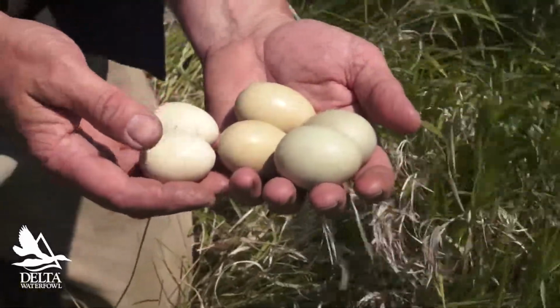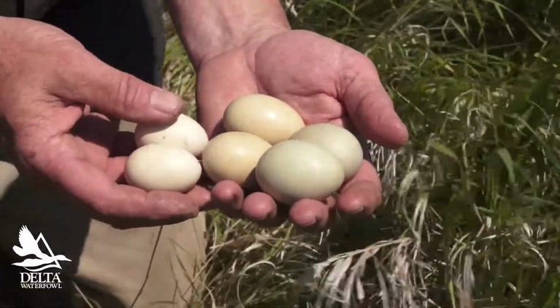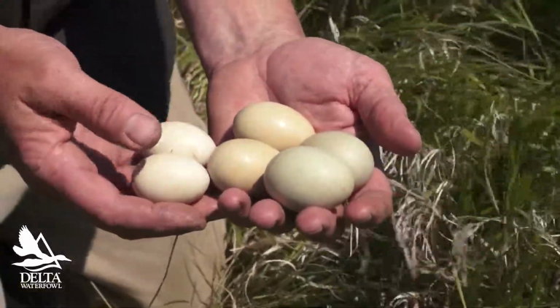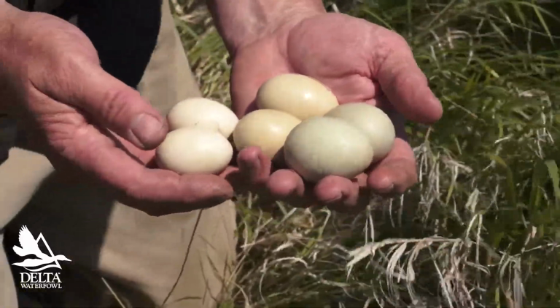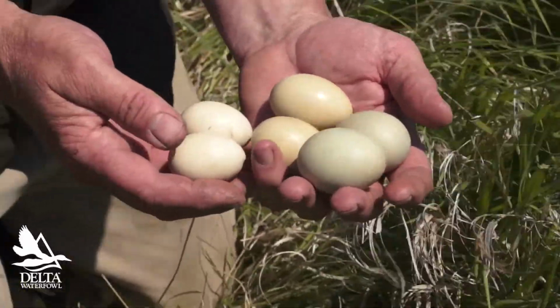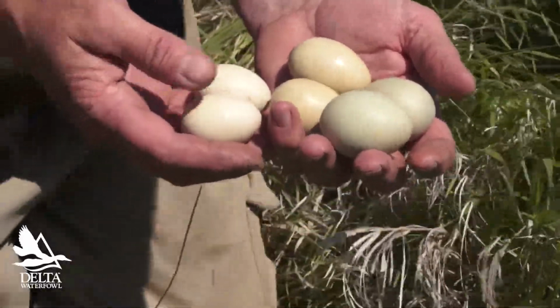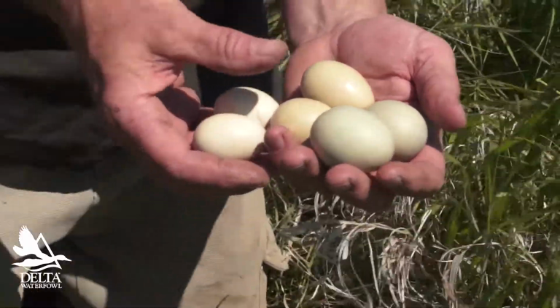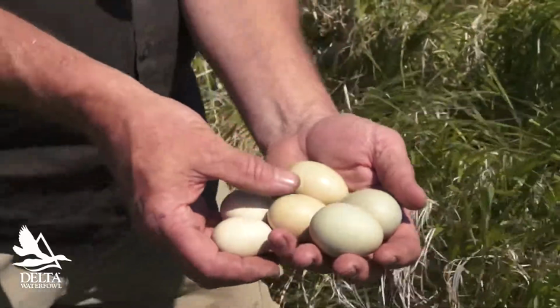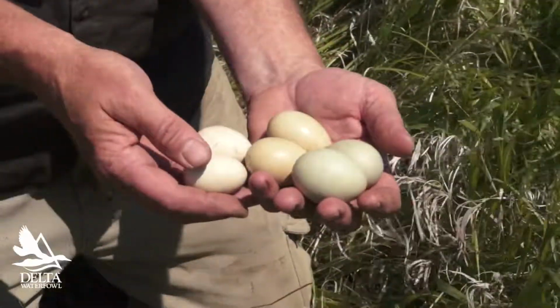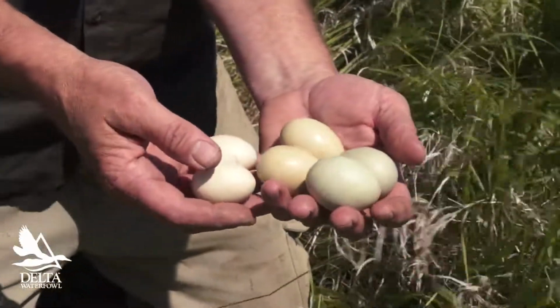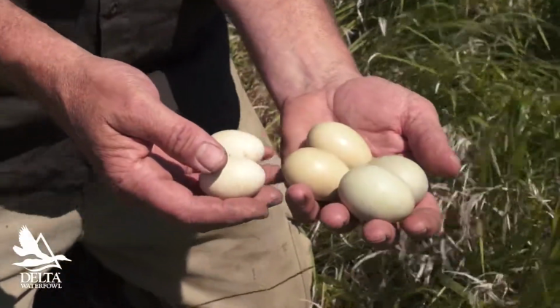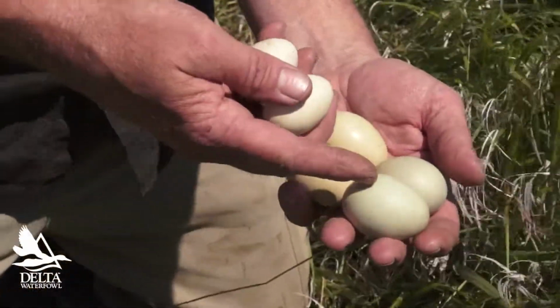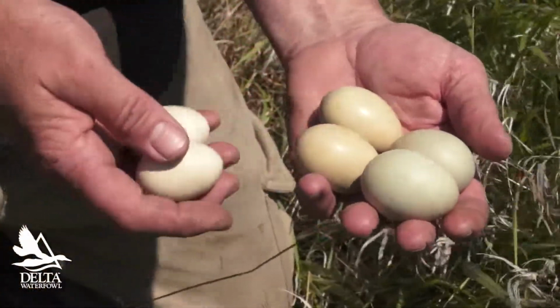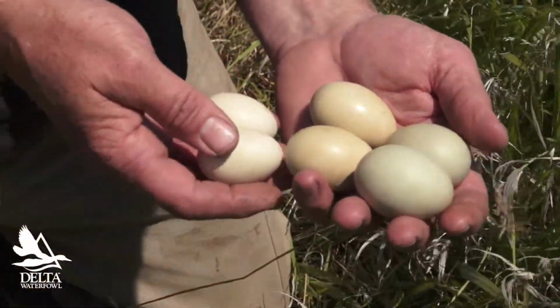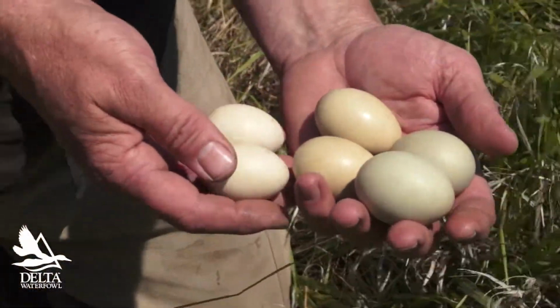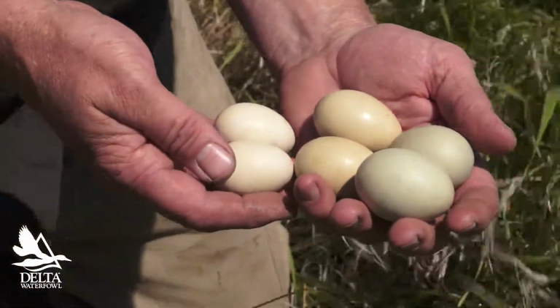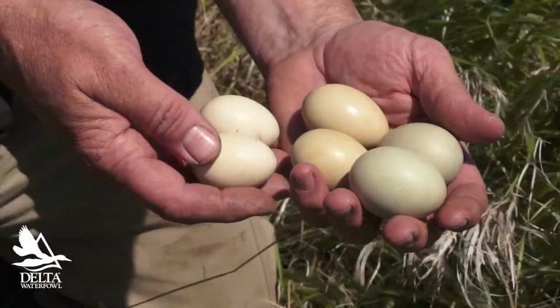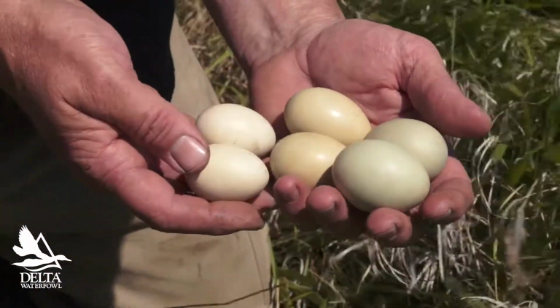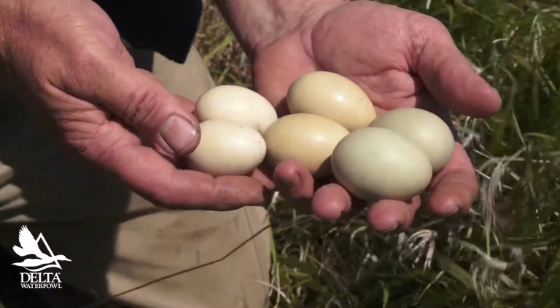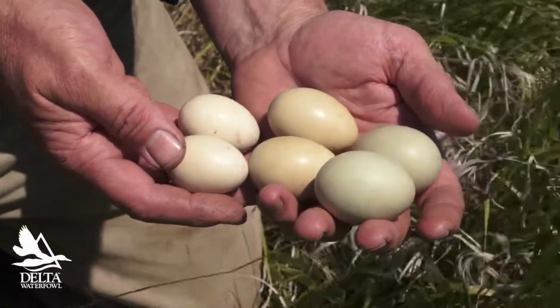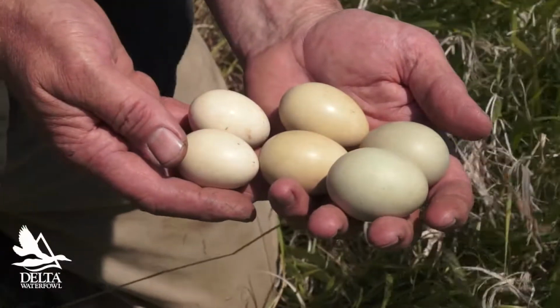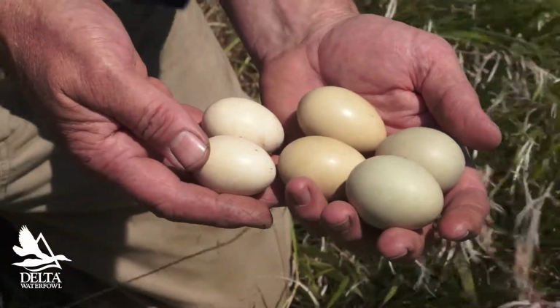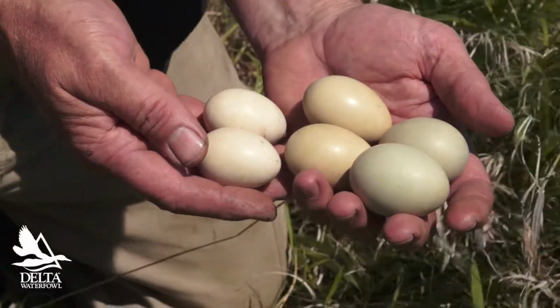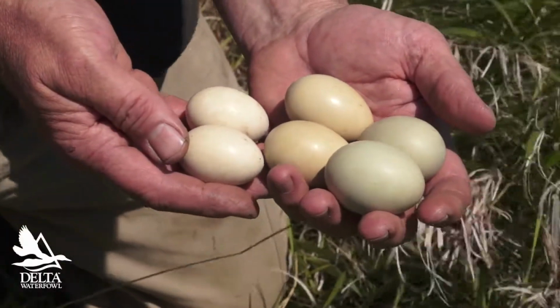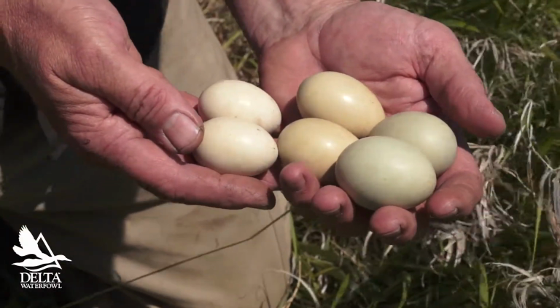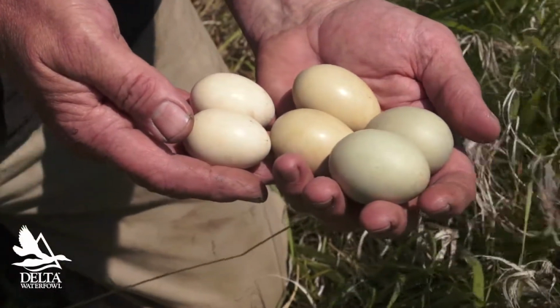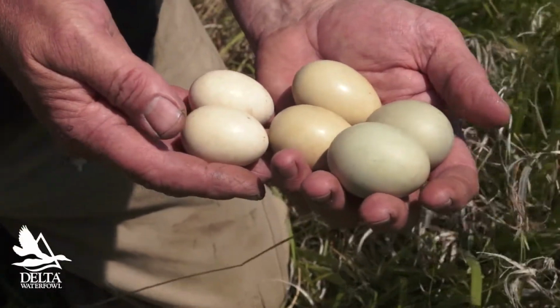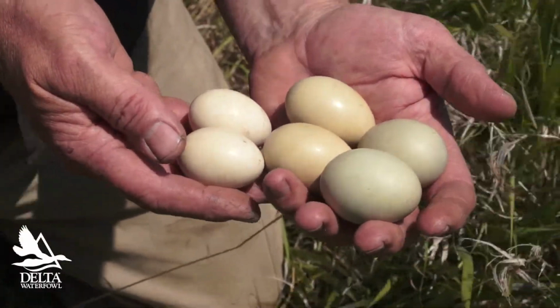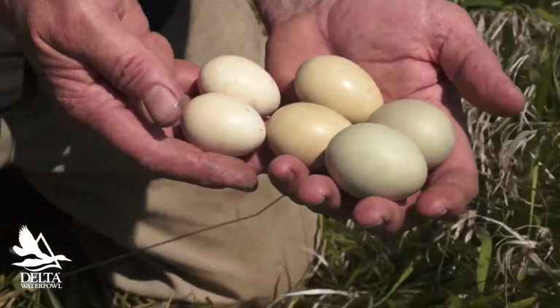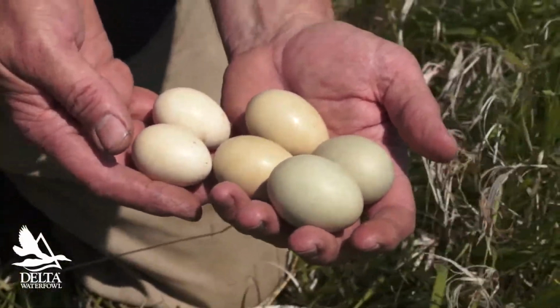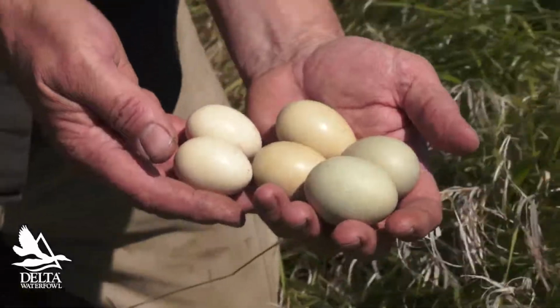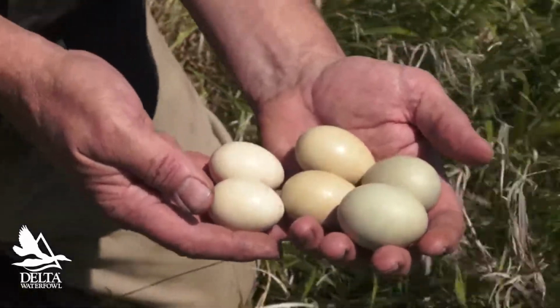A blue-winged teal female weighs about 400 grams, shoveler about 600, and a mallard female is a little over 800 grams. So you can see the egg size difference — it's real easy to see when they're all together like this.